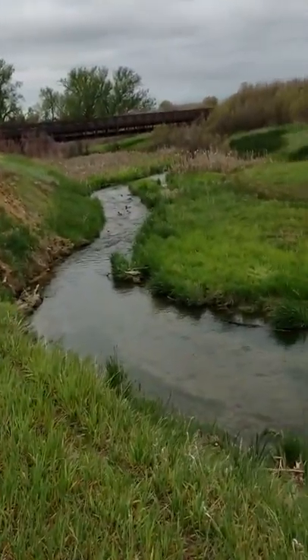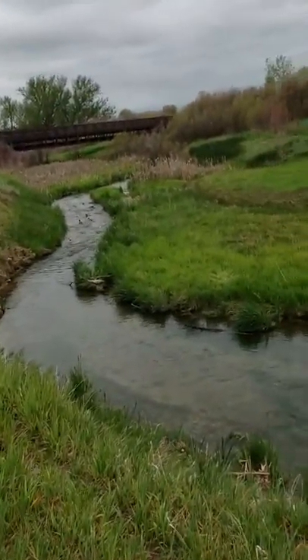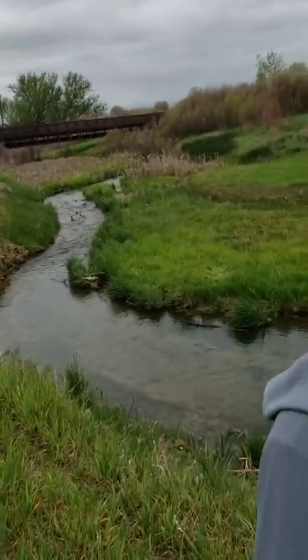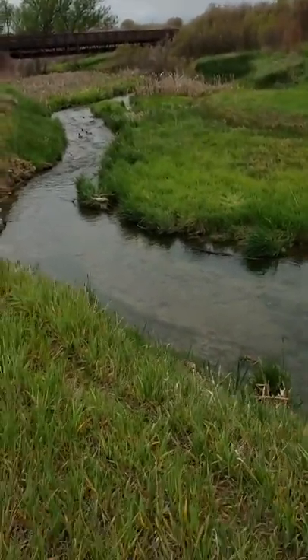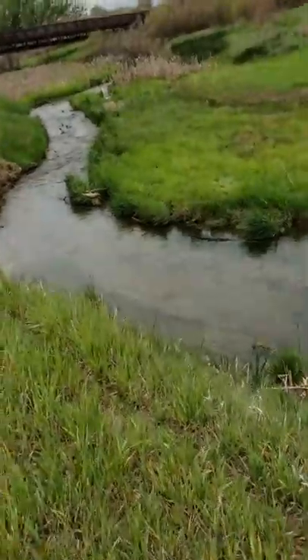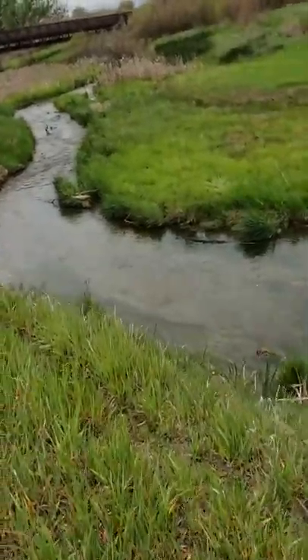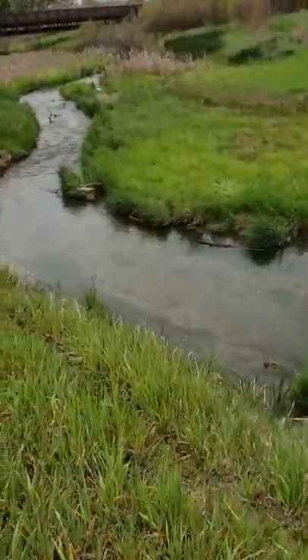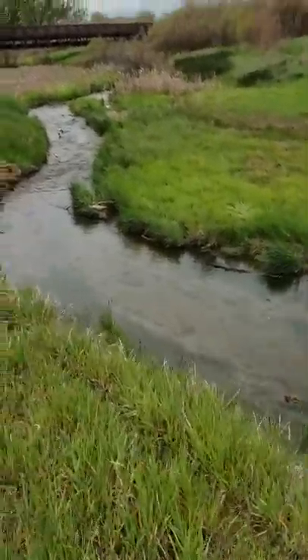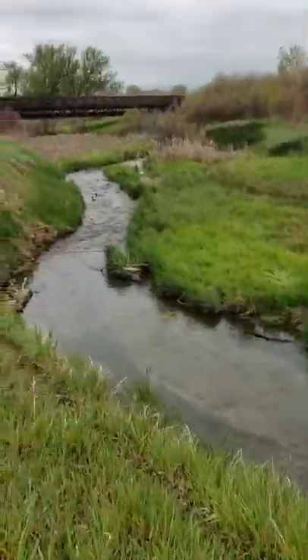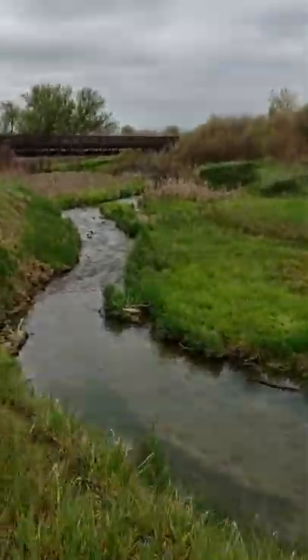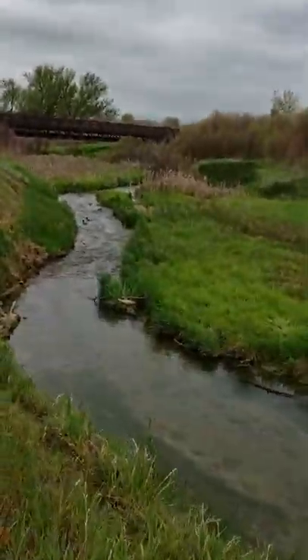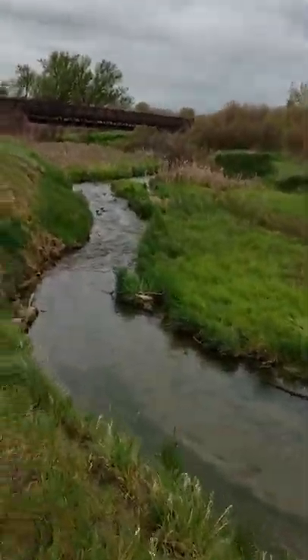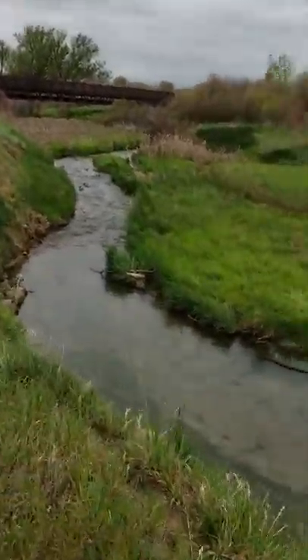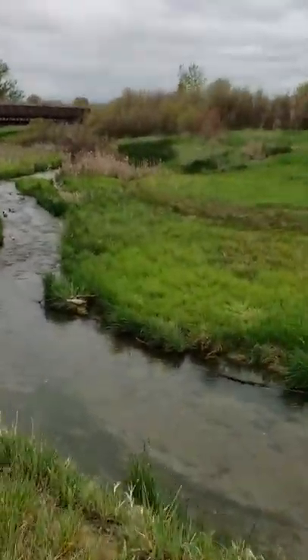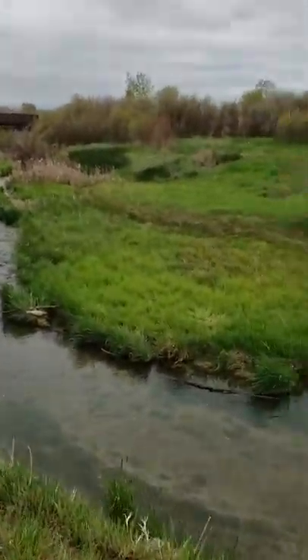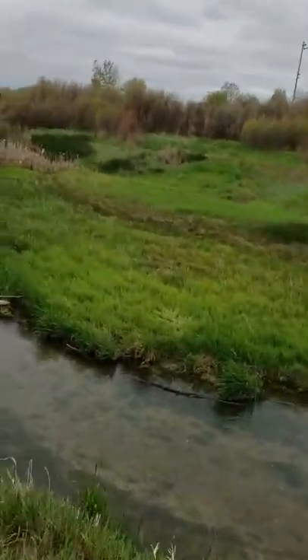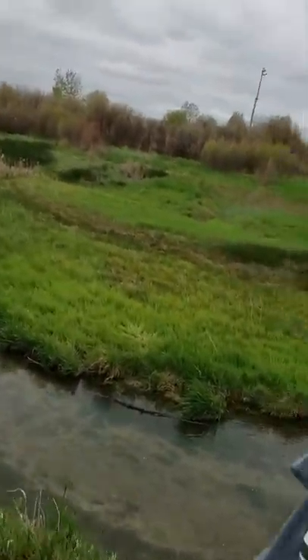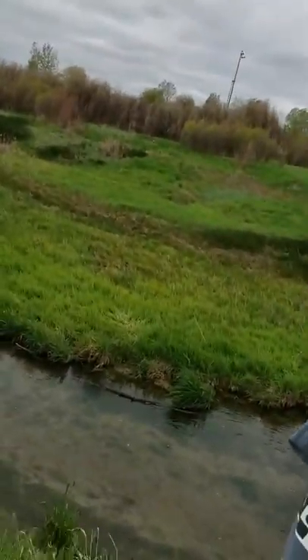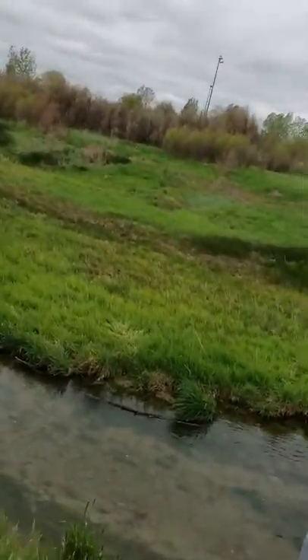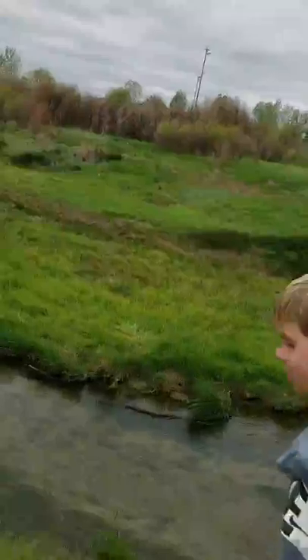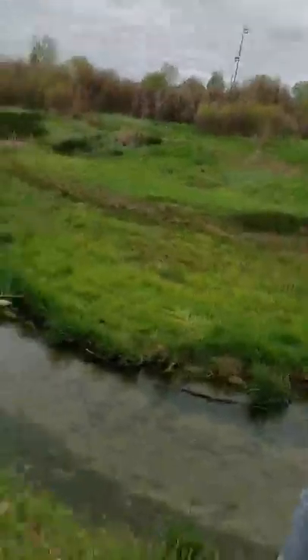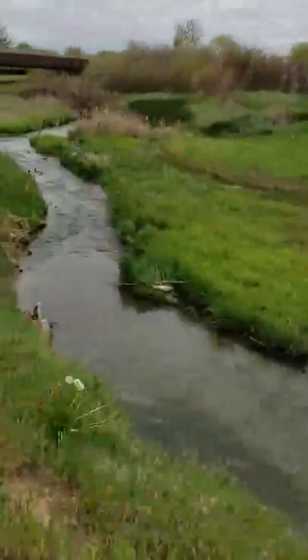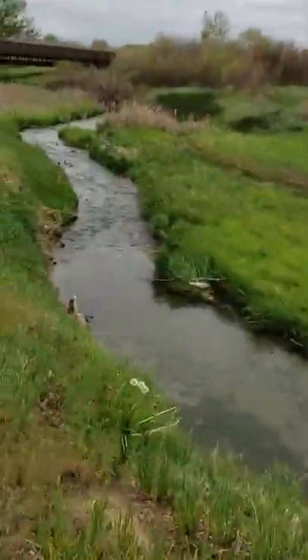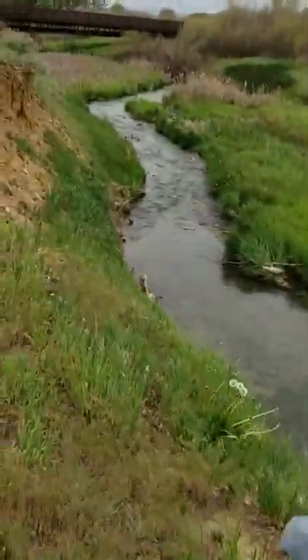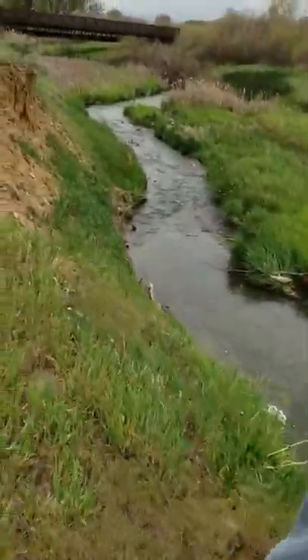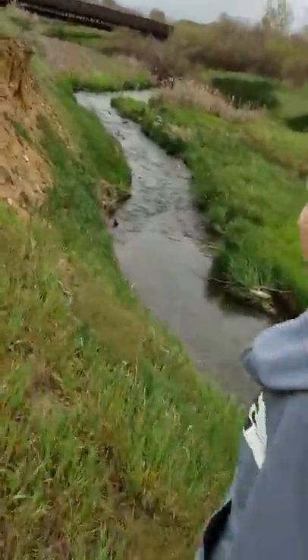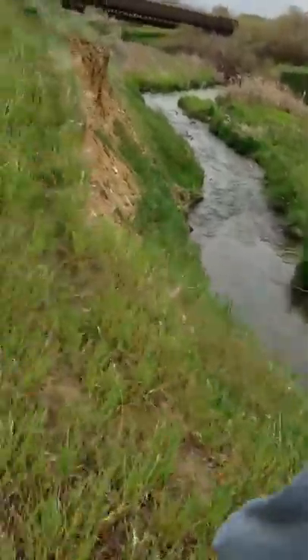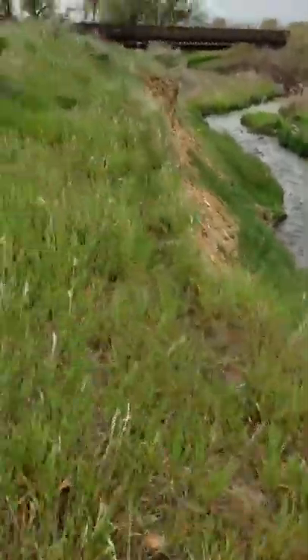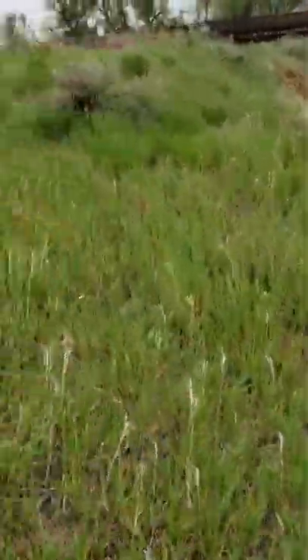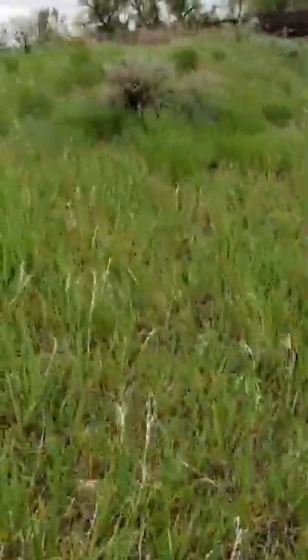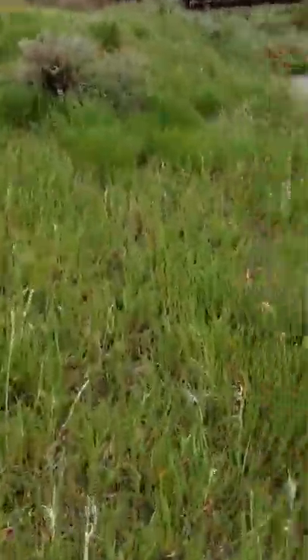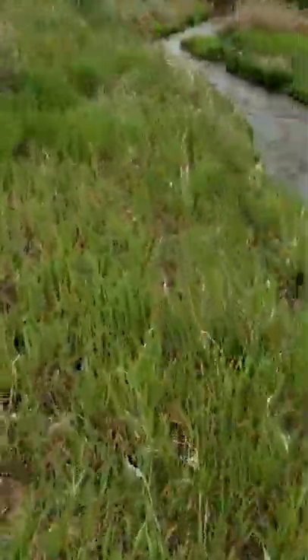Let's go below that bridge. We're in the most venomous snake territory right now.